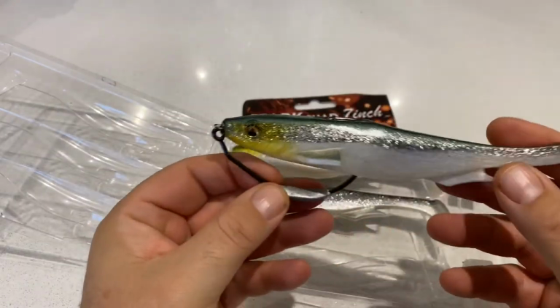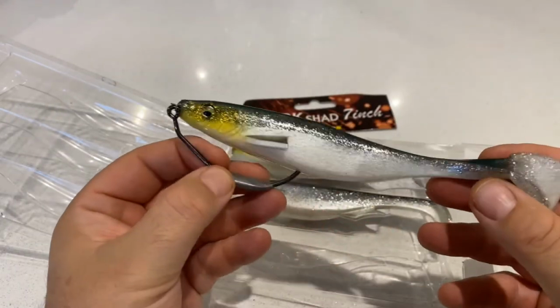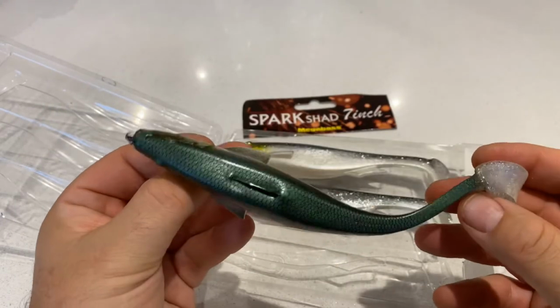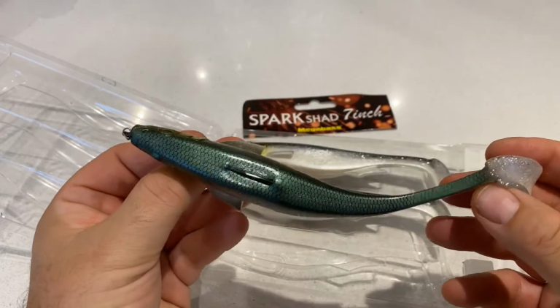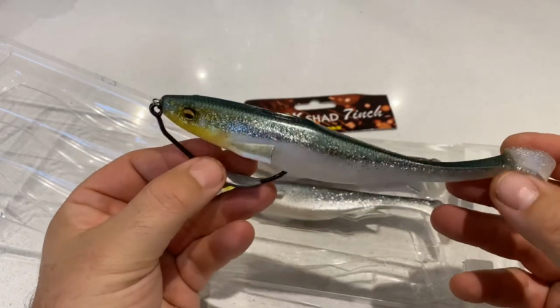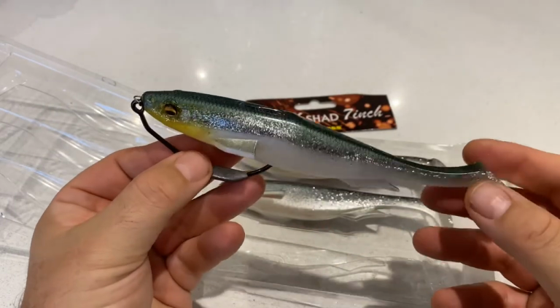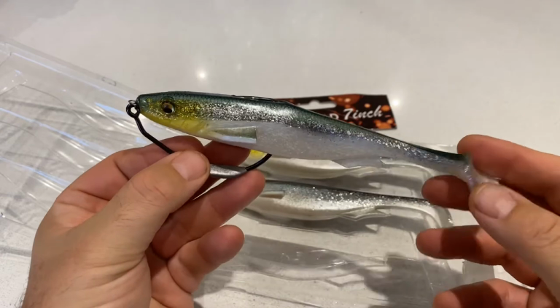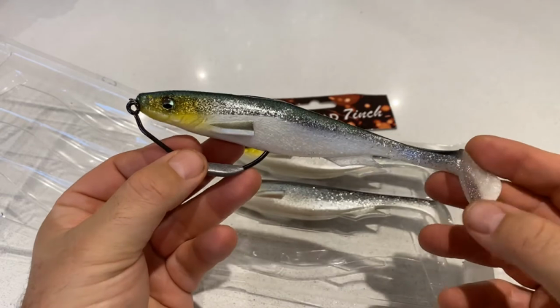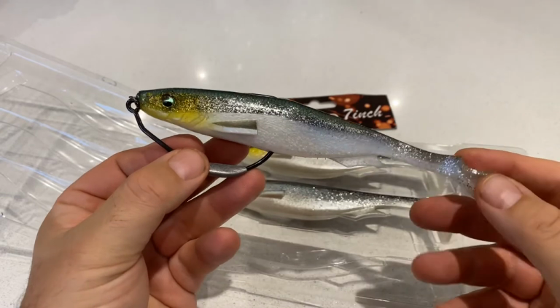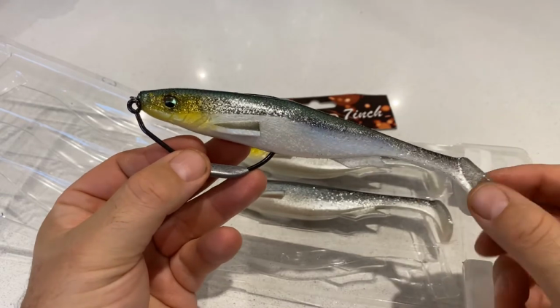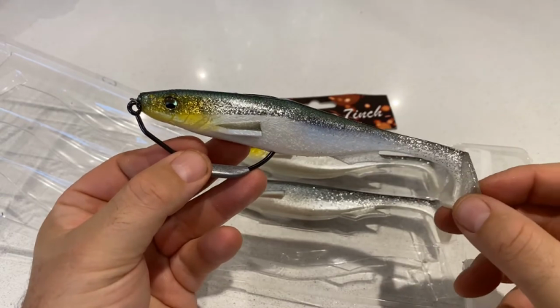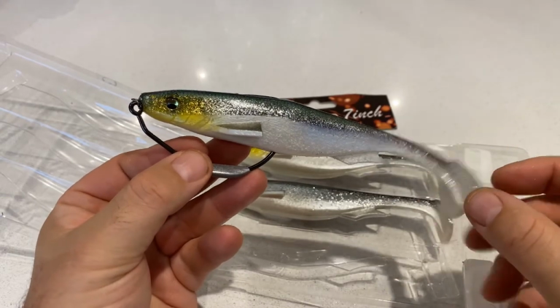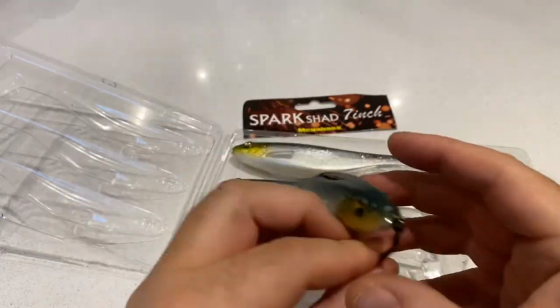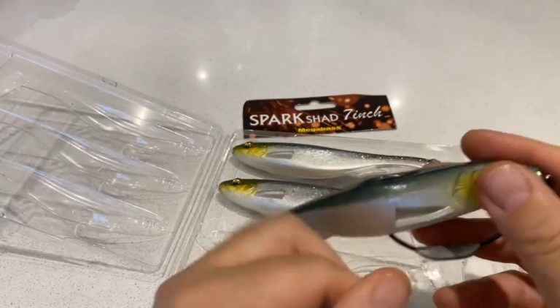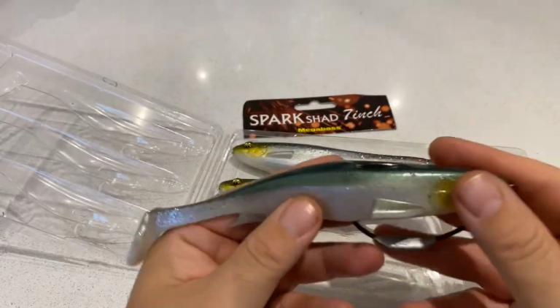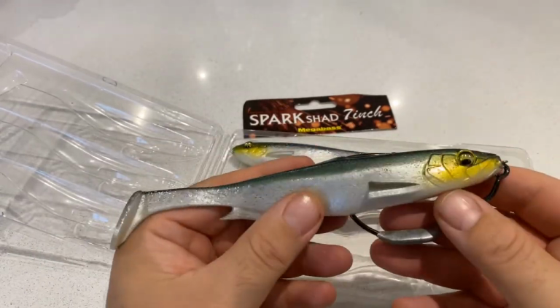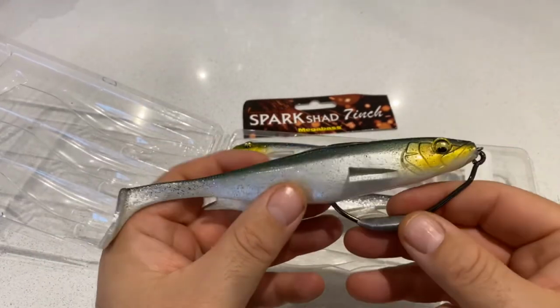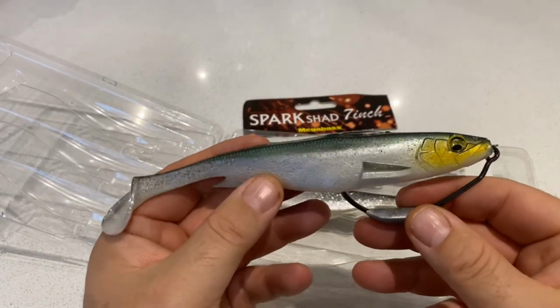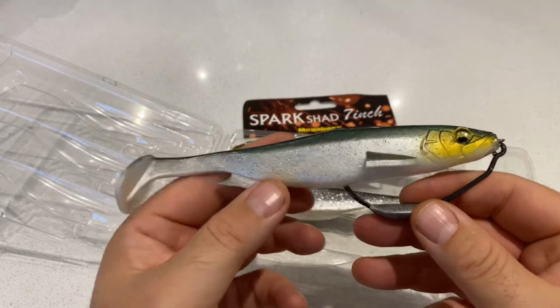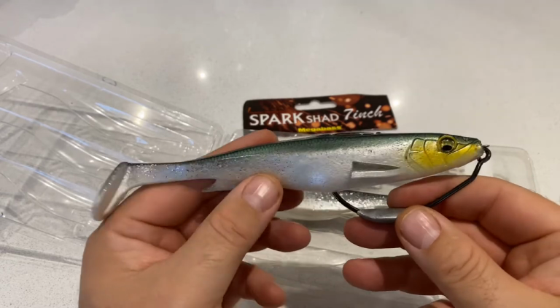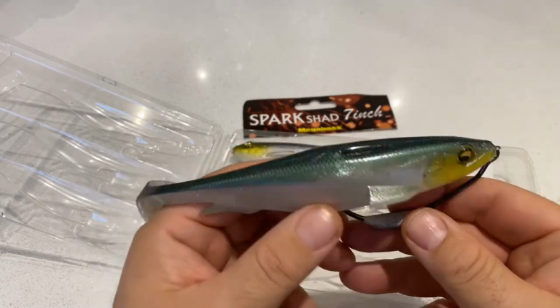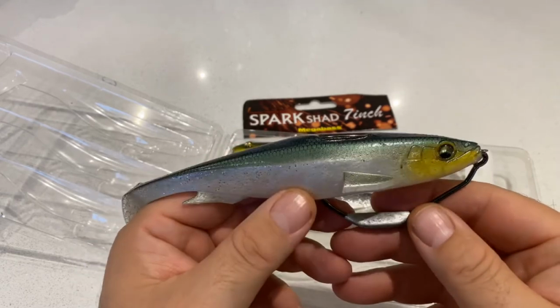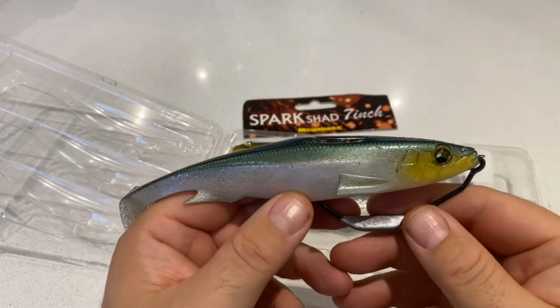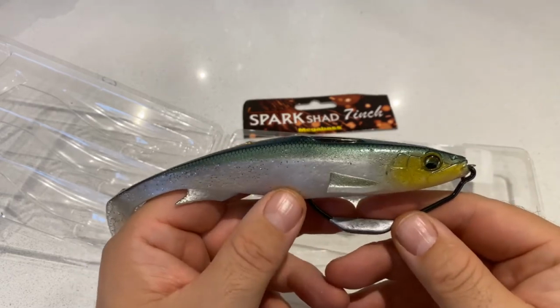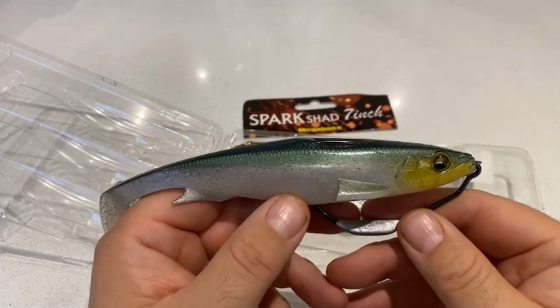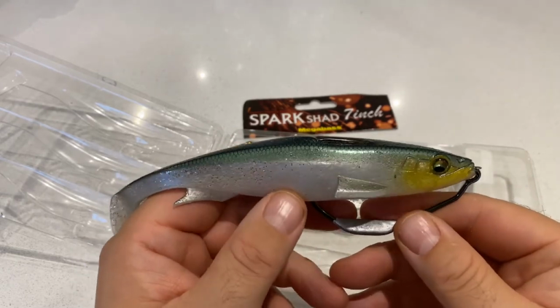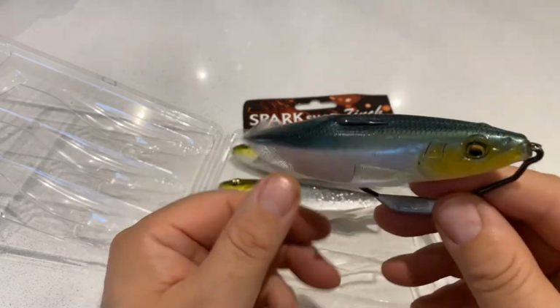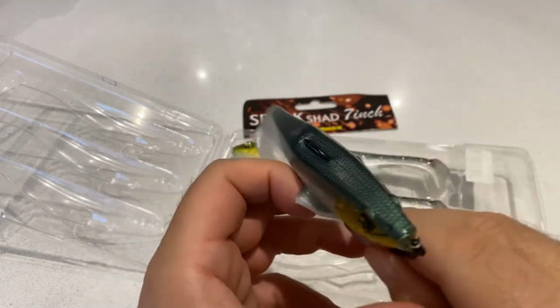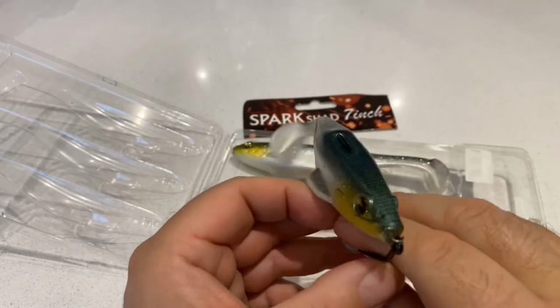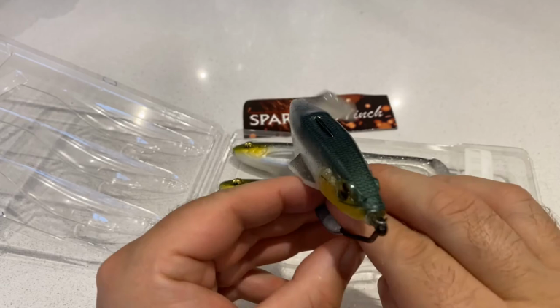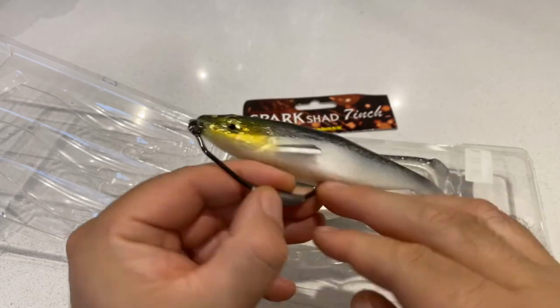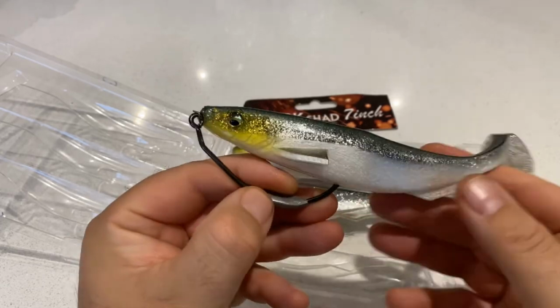Check them out — they're on the website now. They're going to be absolute killers for big Pike, I'm sure of that. We're pleased to share them with you. Available for worldwide delivery now. Check out the details below, tight lines, and I'll see you soon.